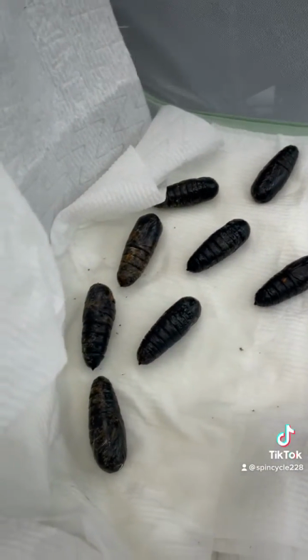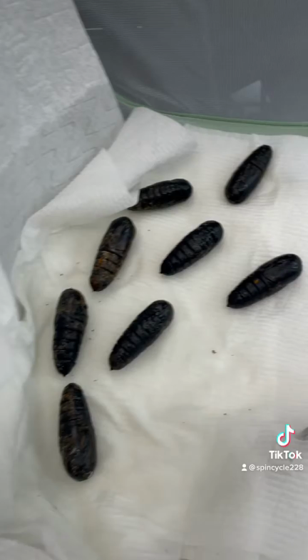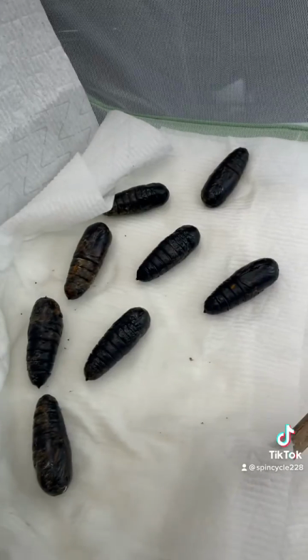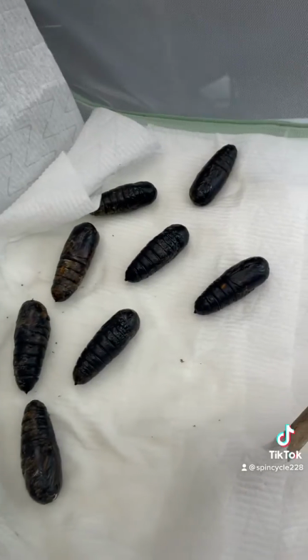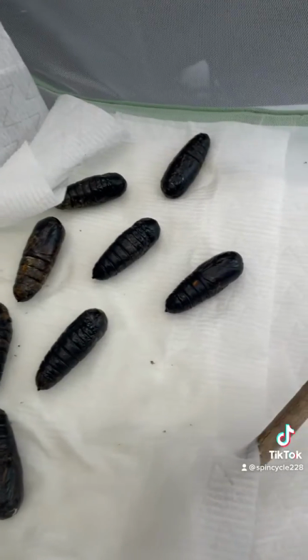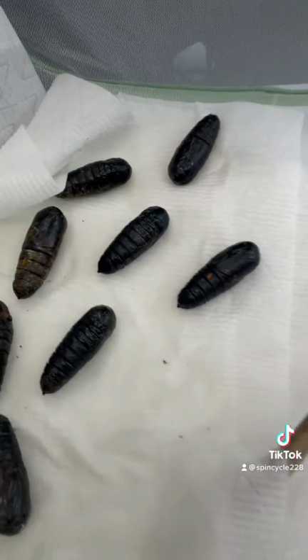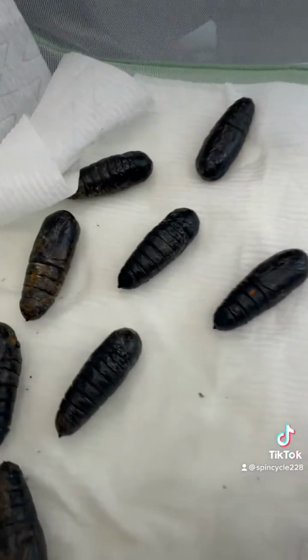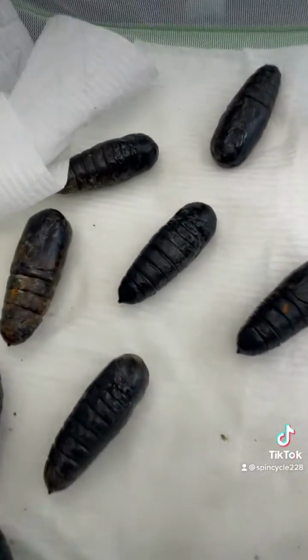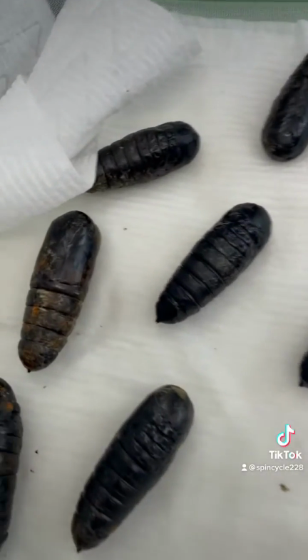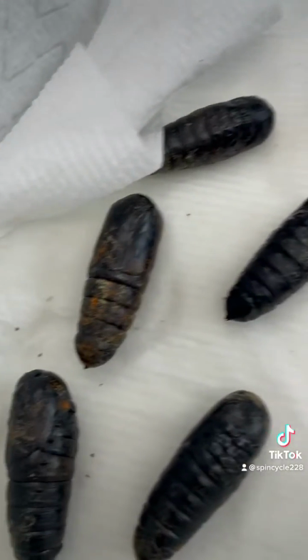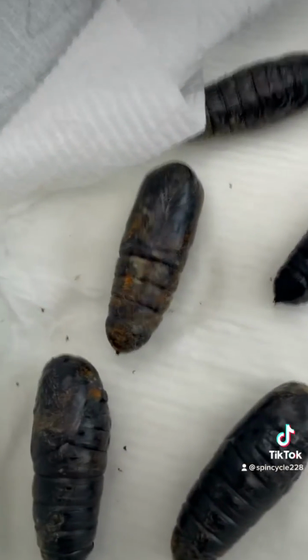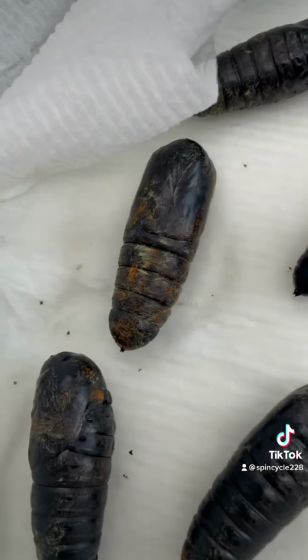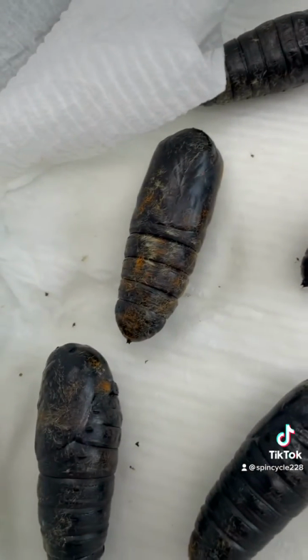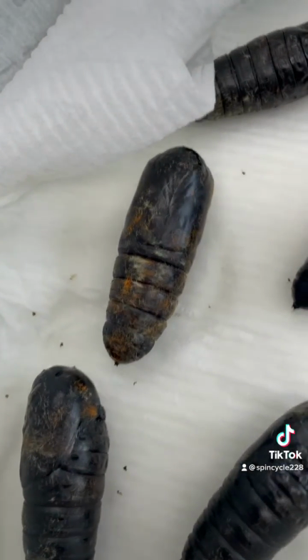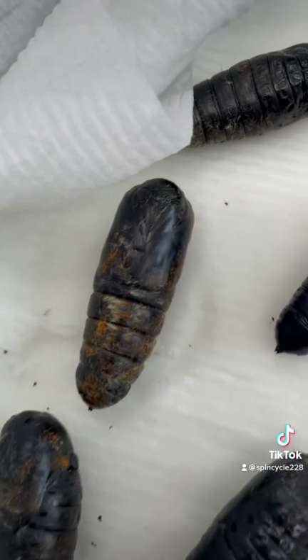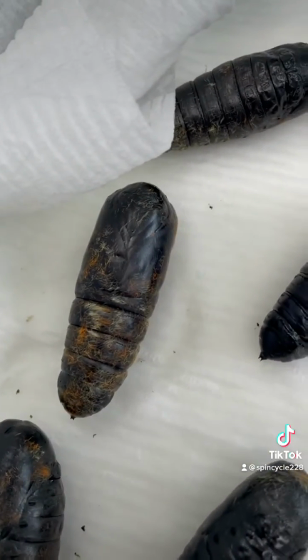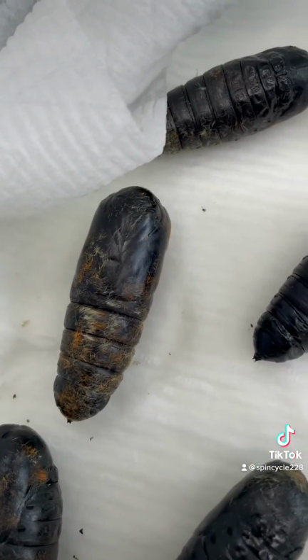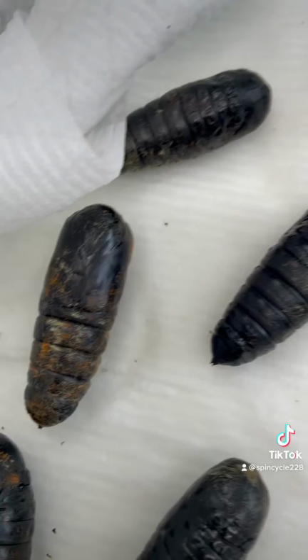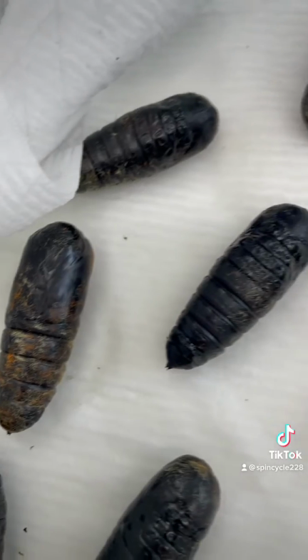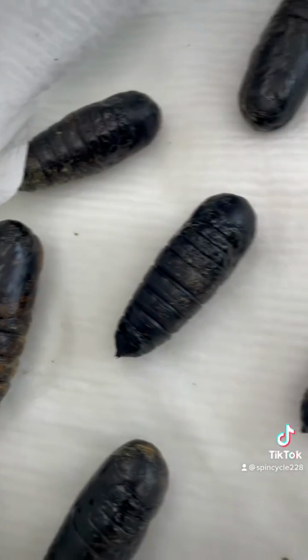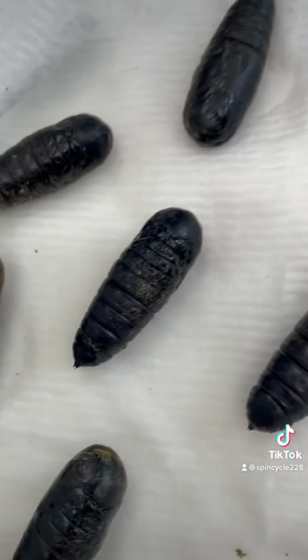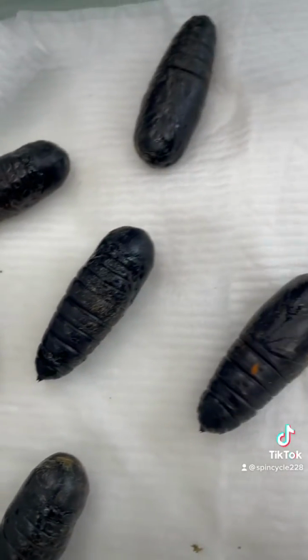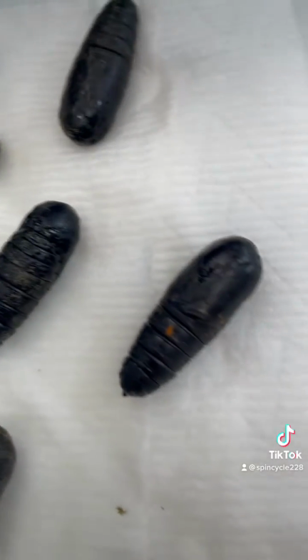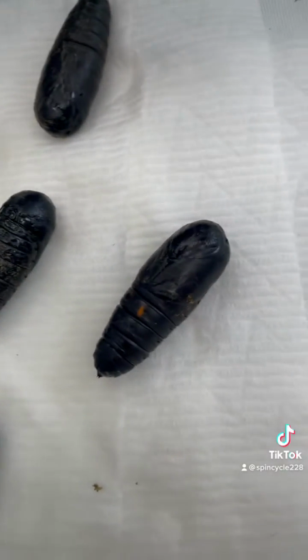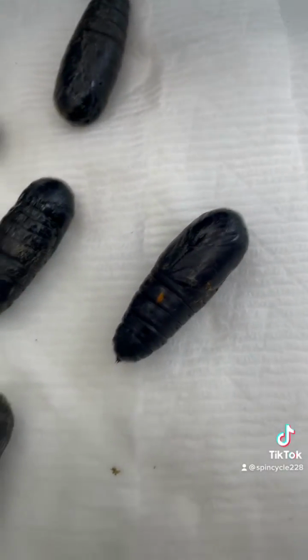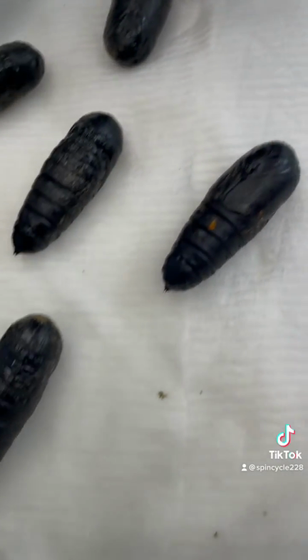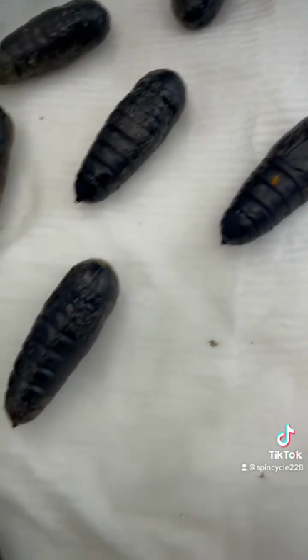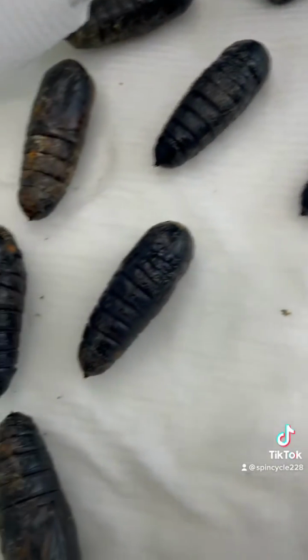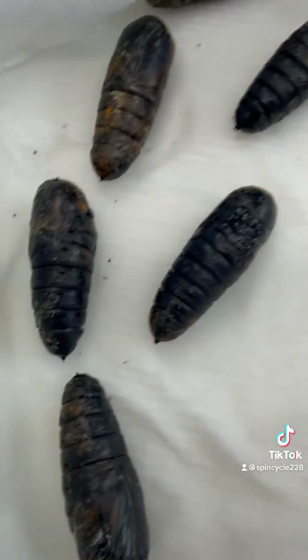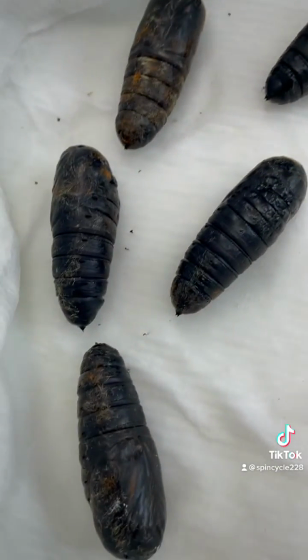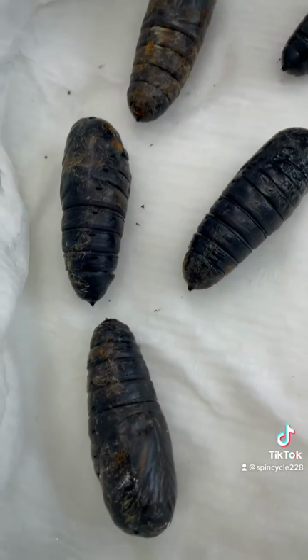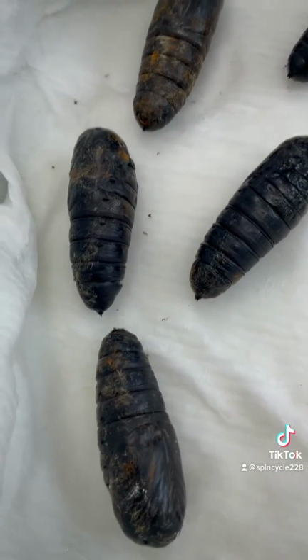If you look up close here, you can see the color change — you can start to see the colors through the shell. That's kind of how you know it's time. So I took them out of their container.